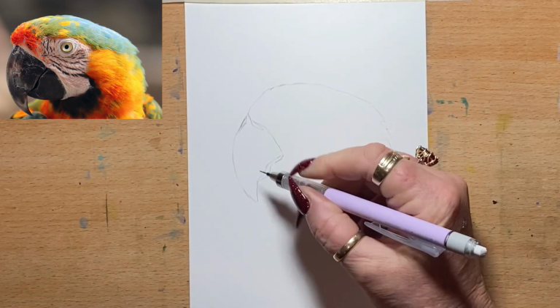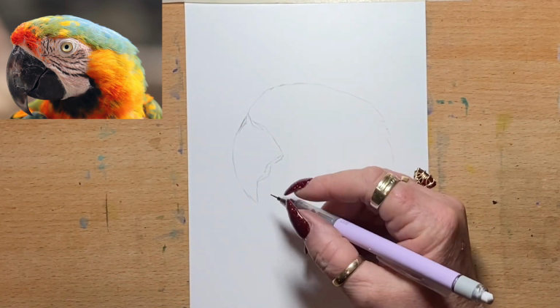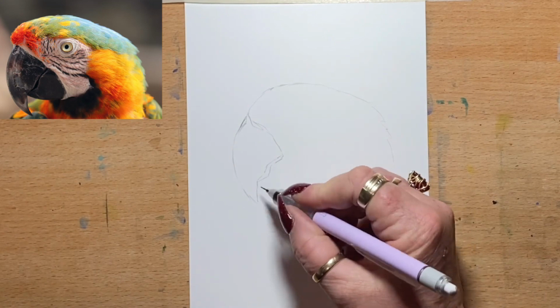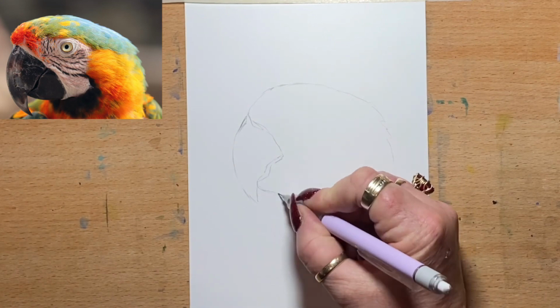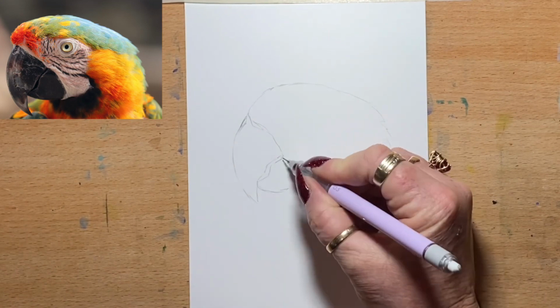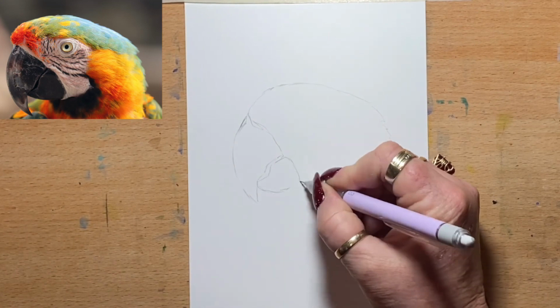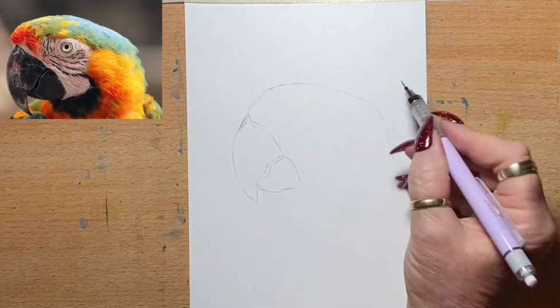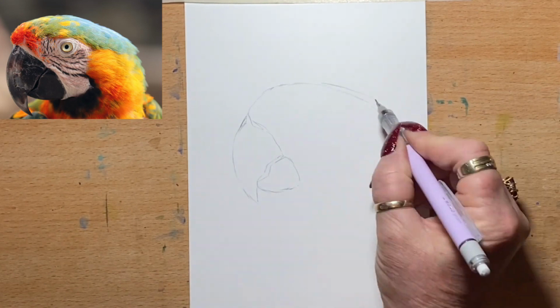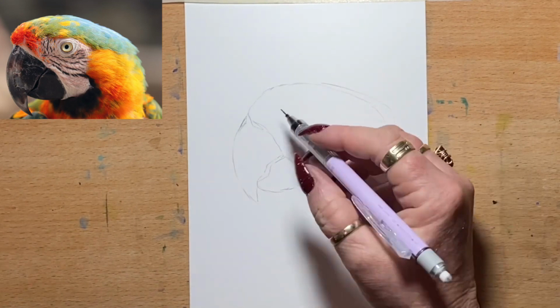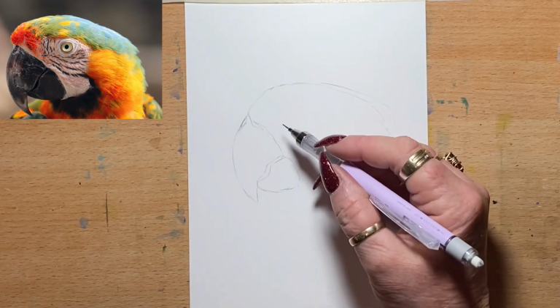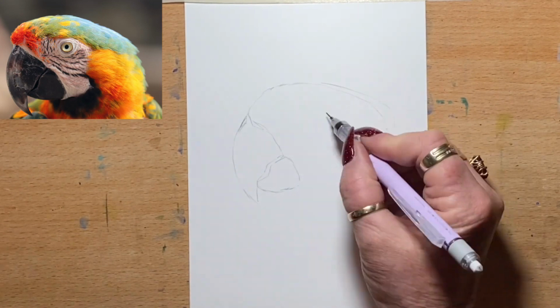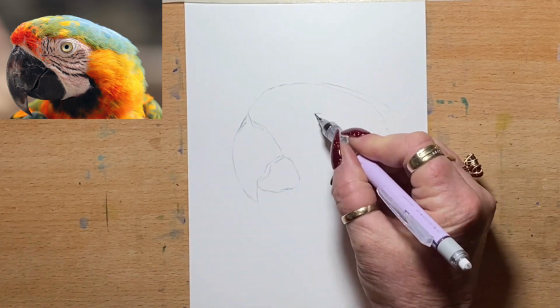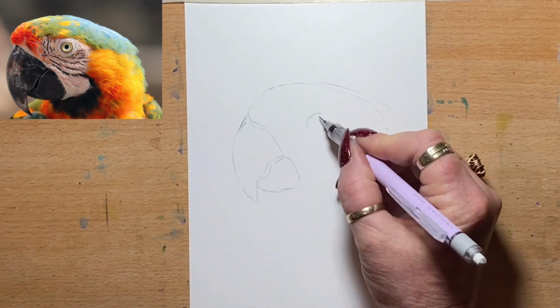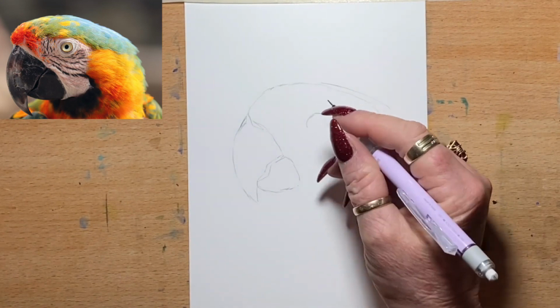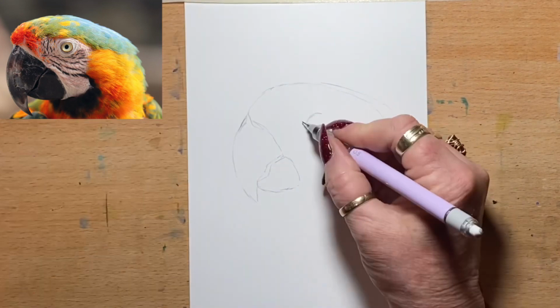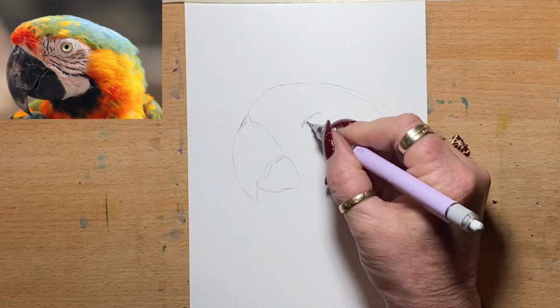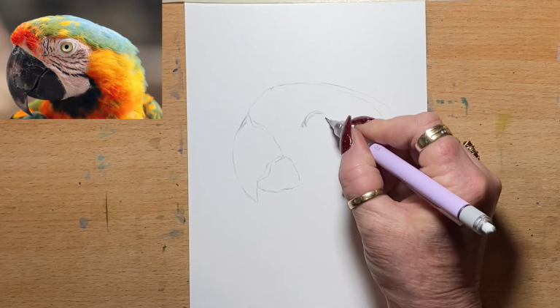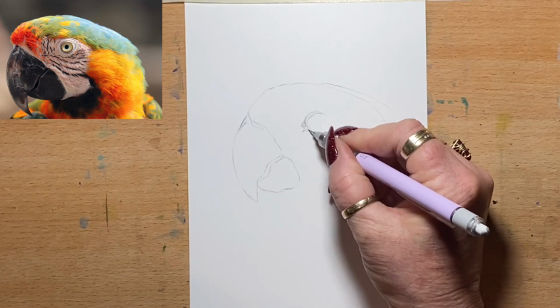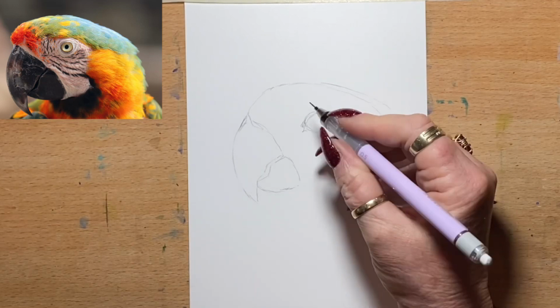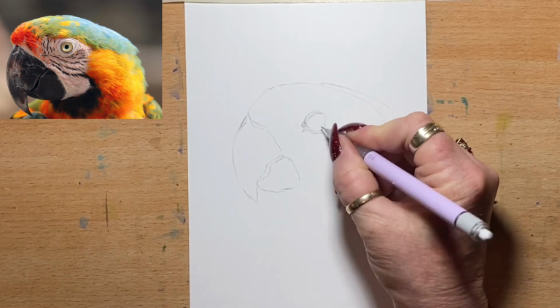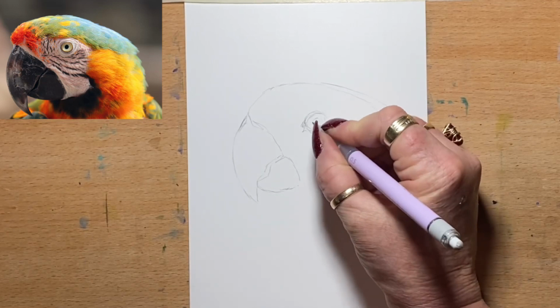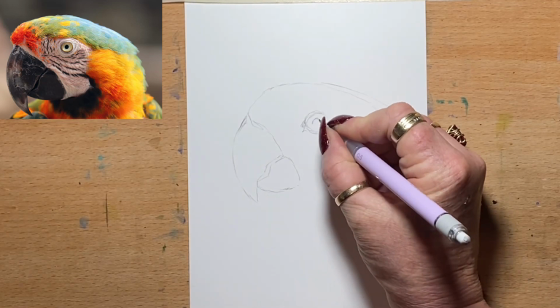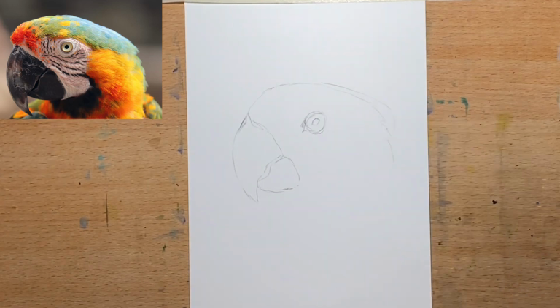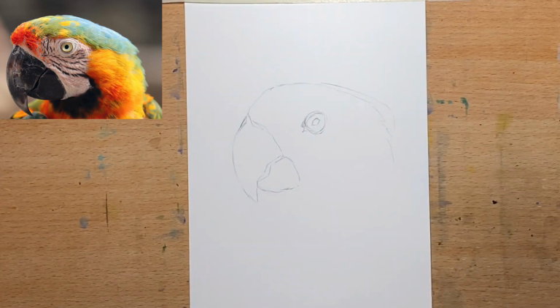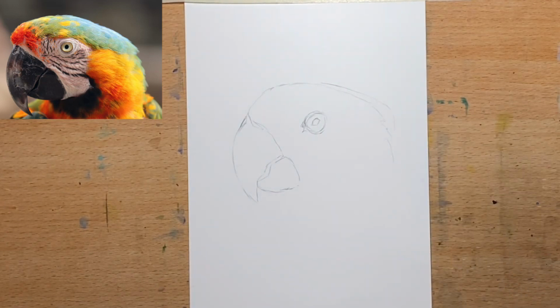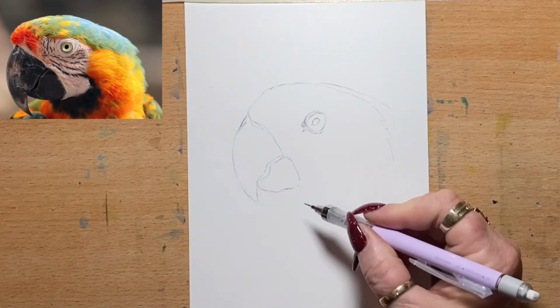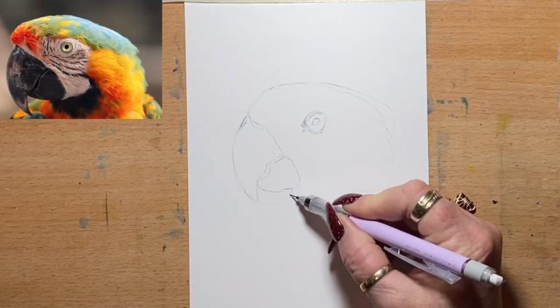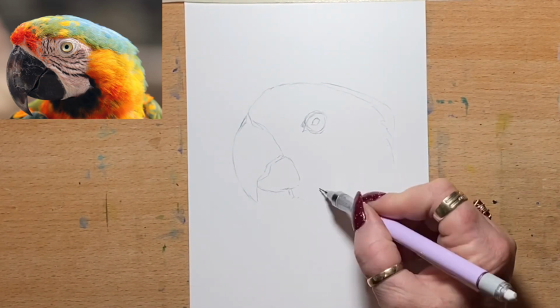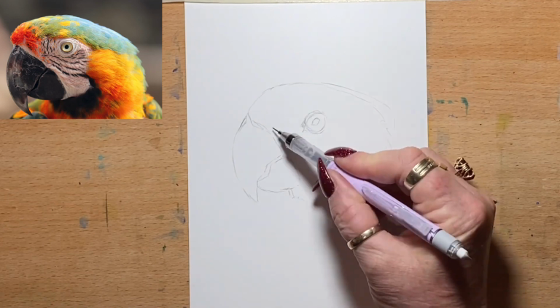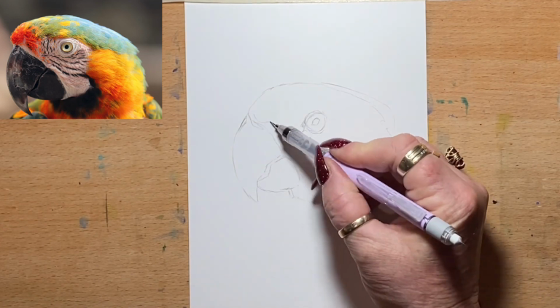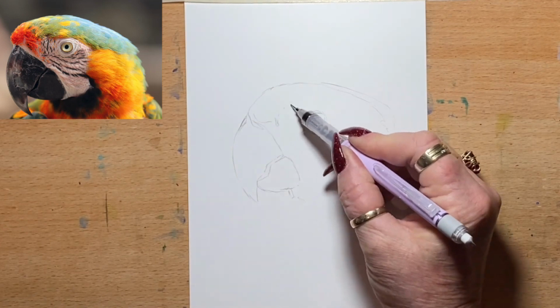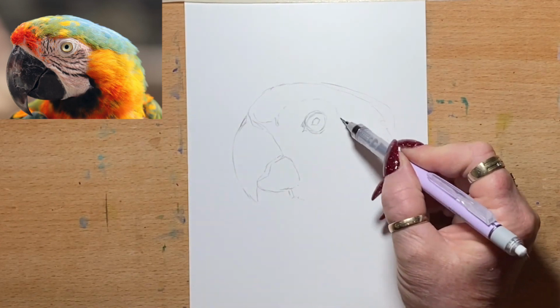They're a really nice, soft, transparent, easy to use, fun watercolour. So I thought I'd start by drawing this picture. I picked this picture off pixabay.com, which is a royalty free reference site.